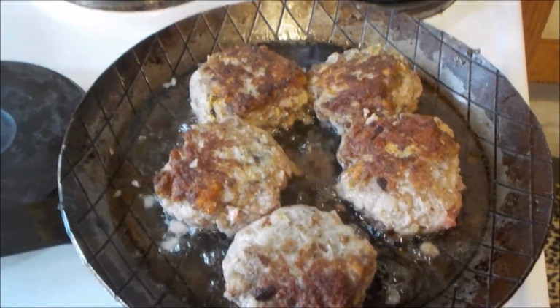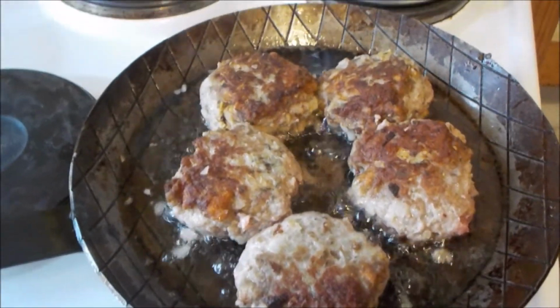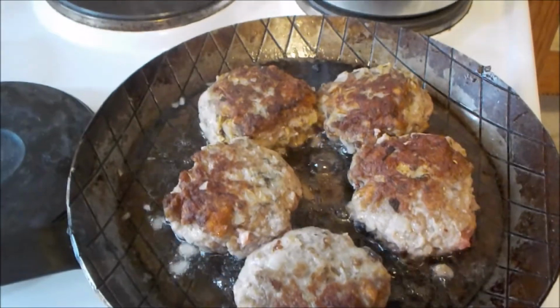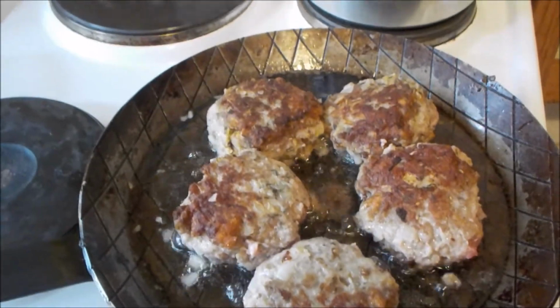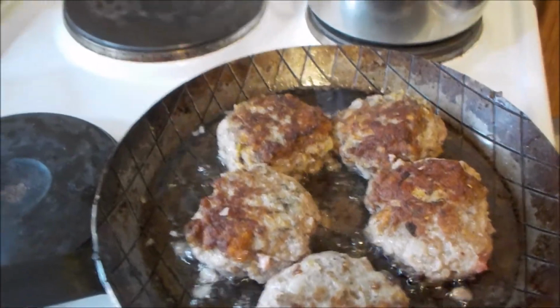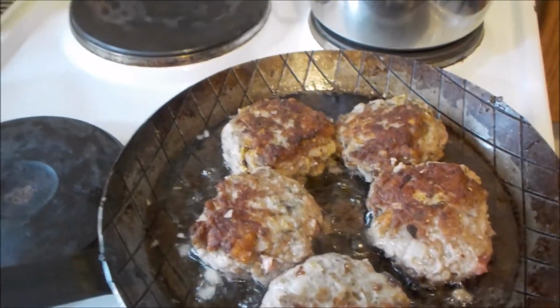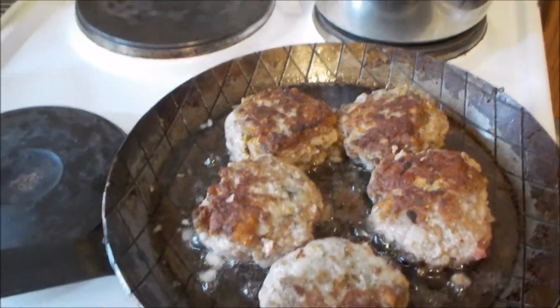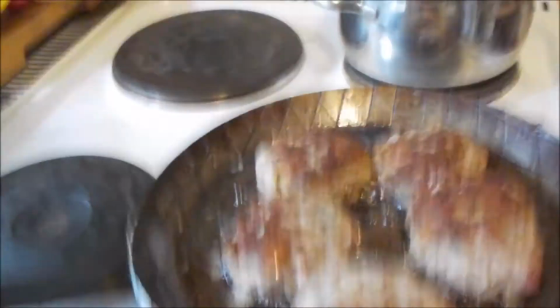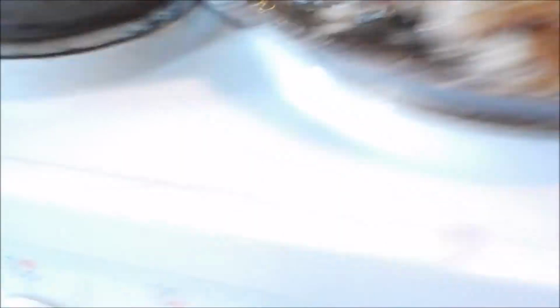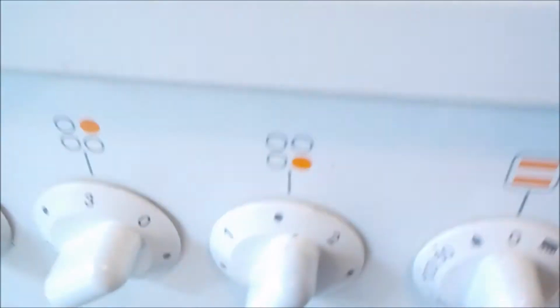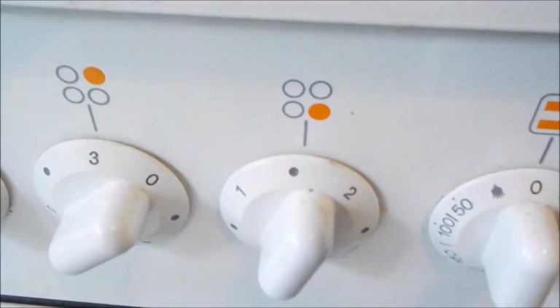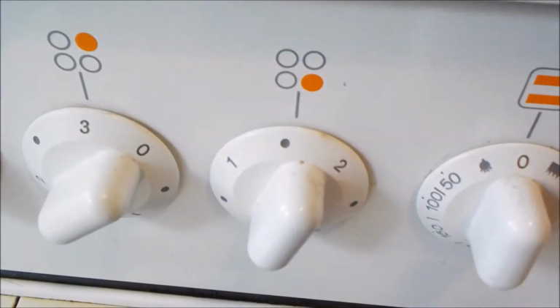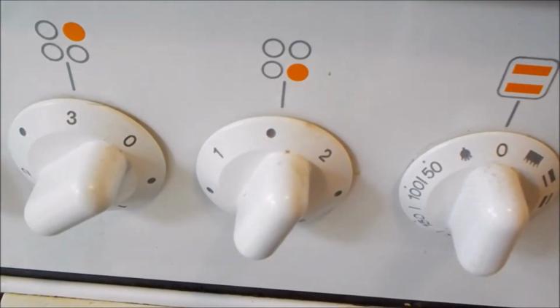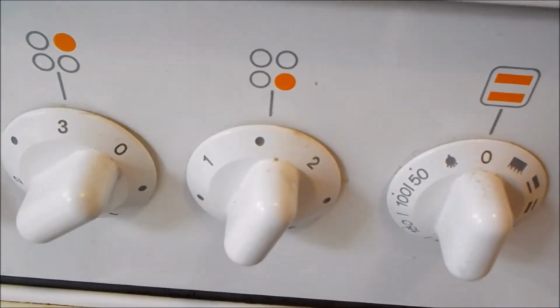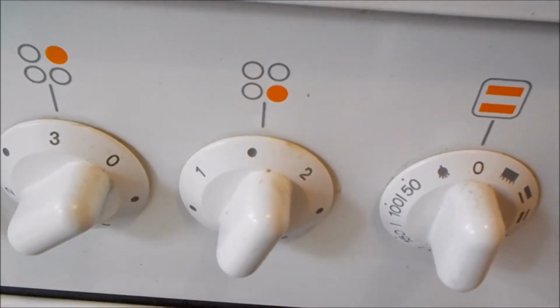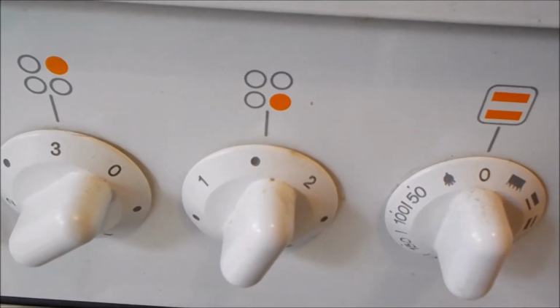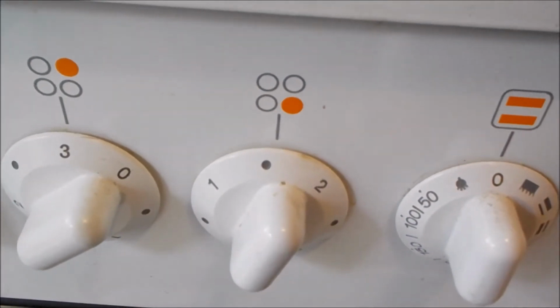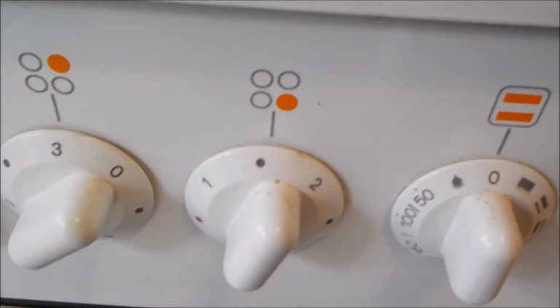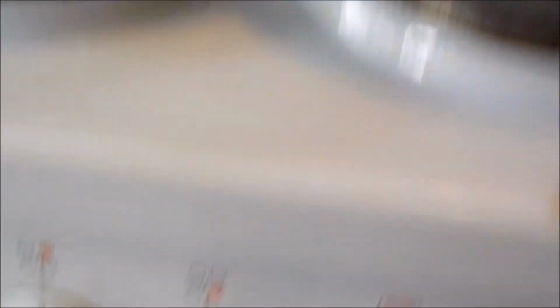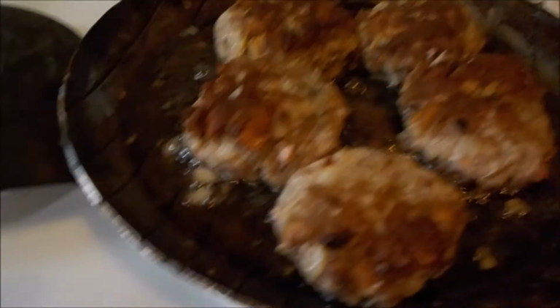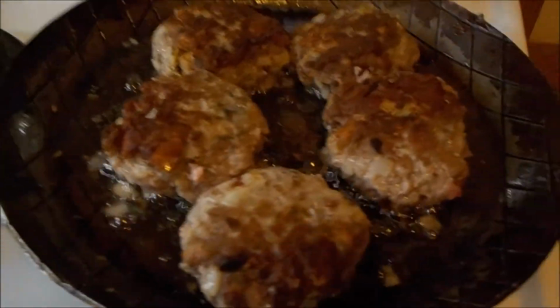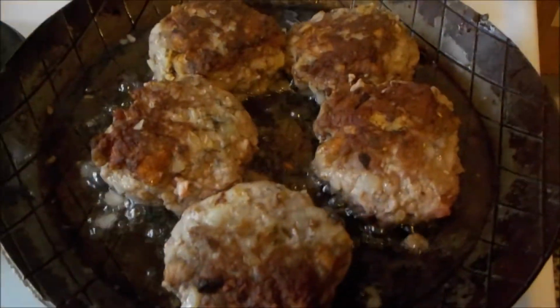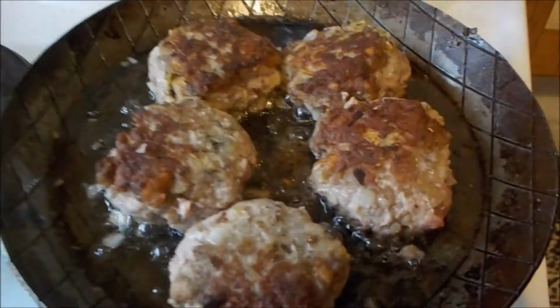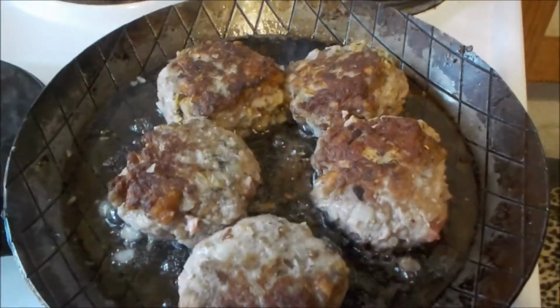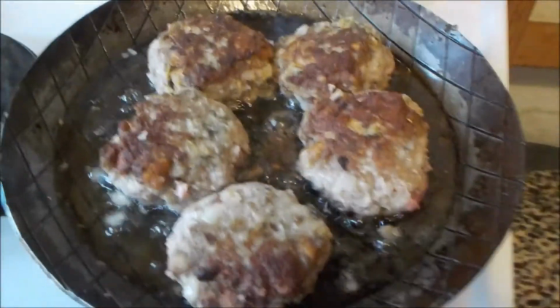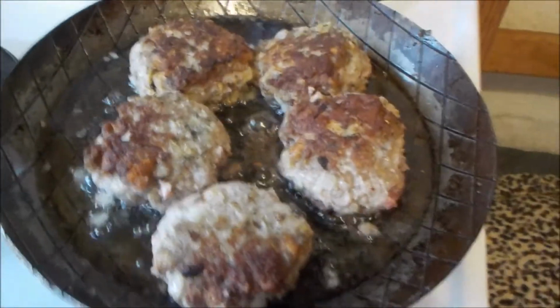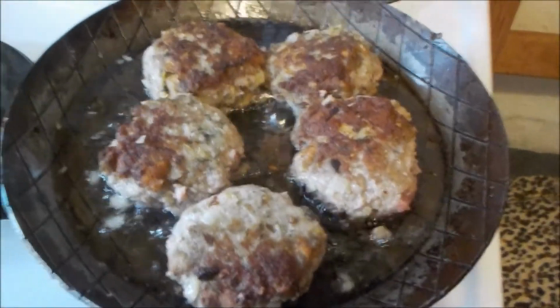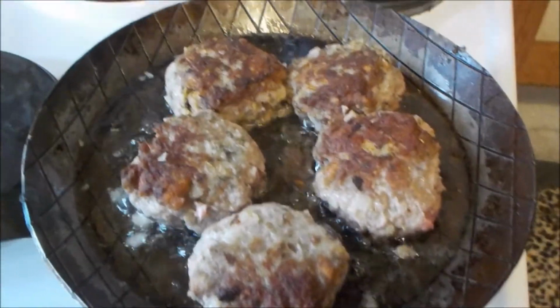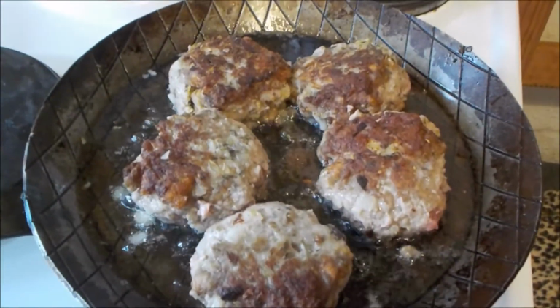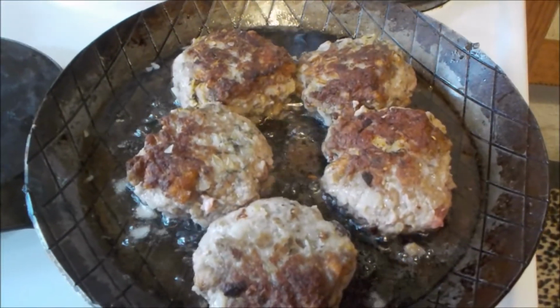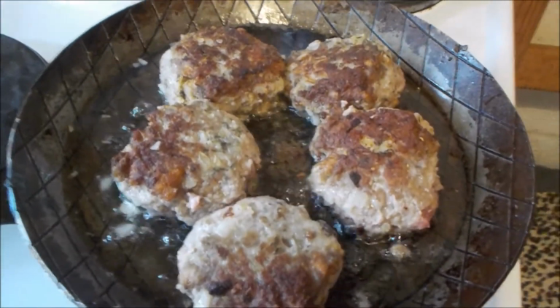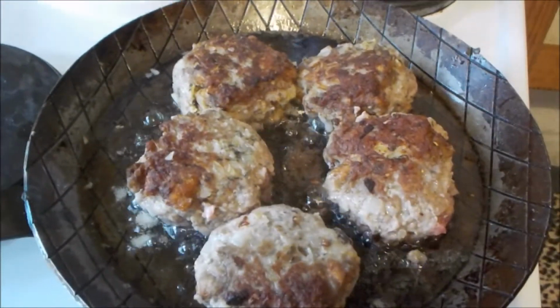Was wichtig ist beim Frikadellenbraten: langsam. Ich bin auf 1,5 von 3 auf der Skala — dauert länger, aber ist besser.